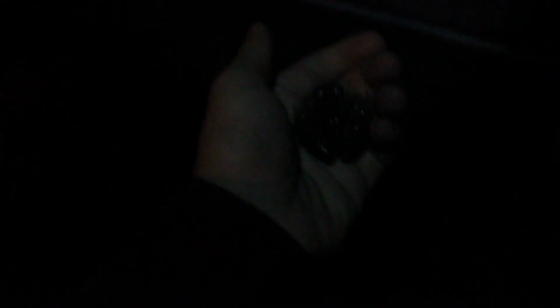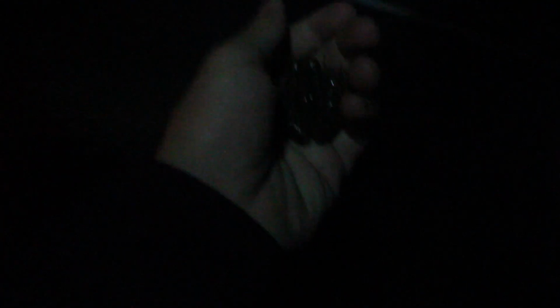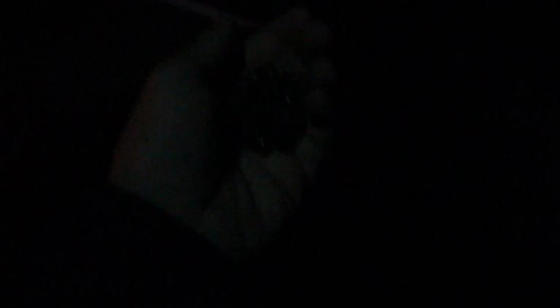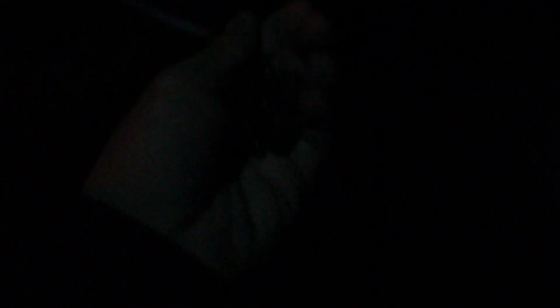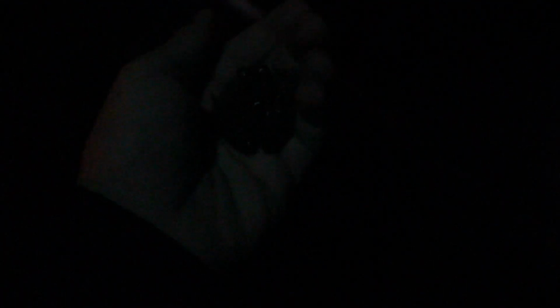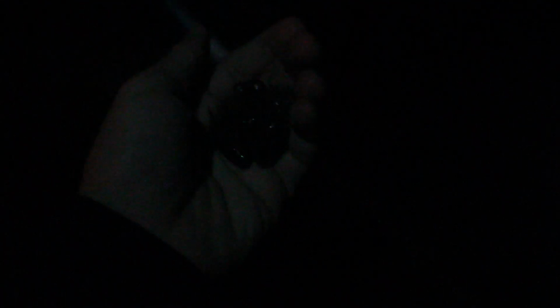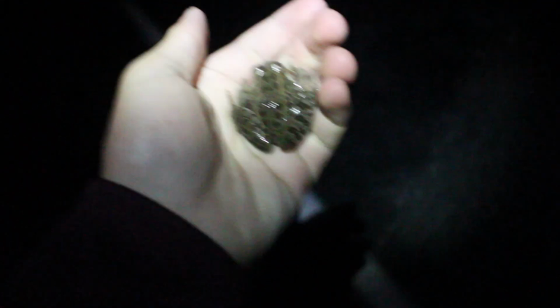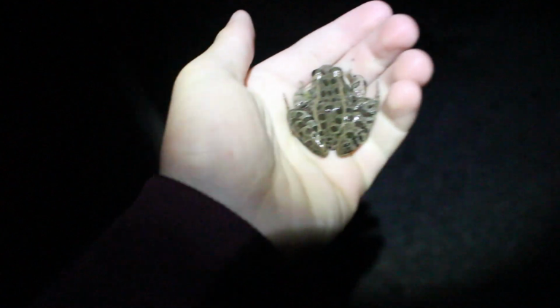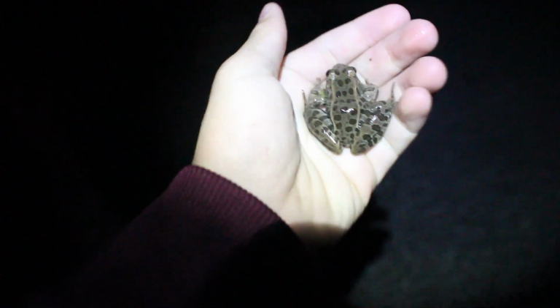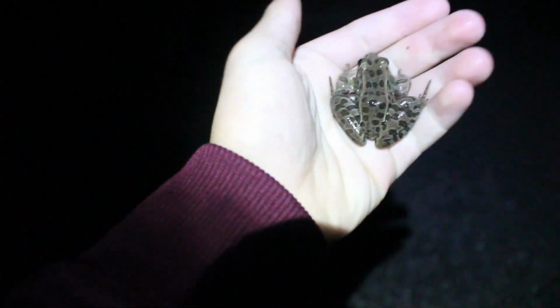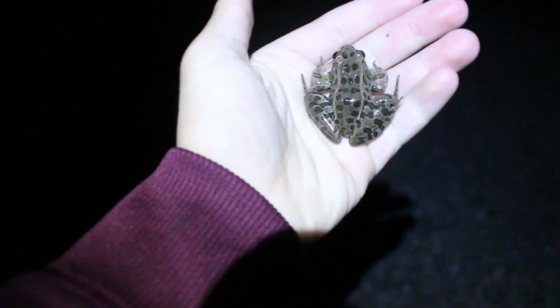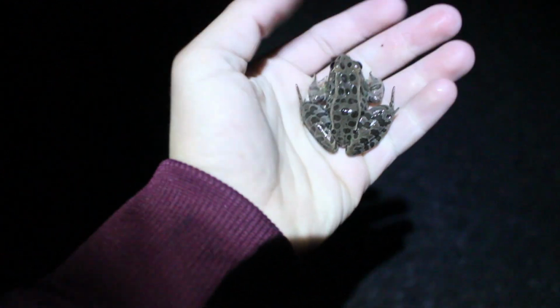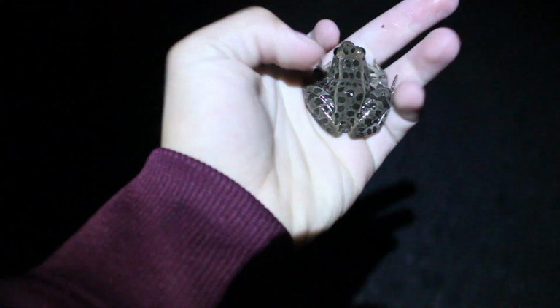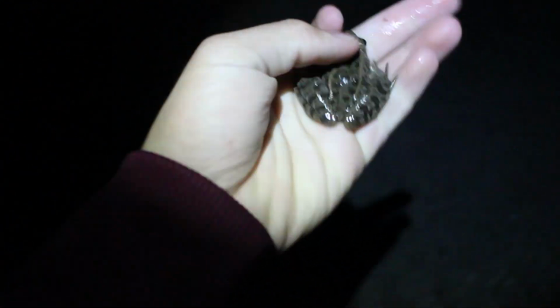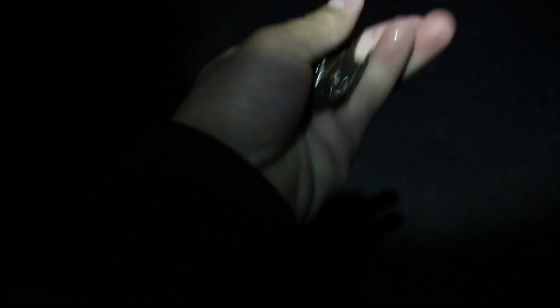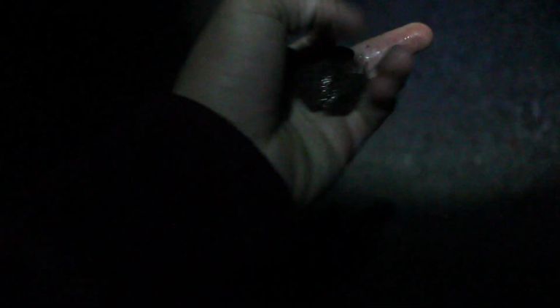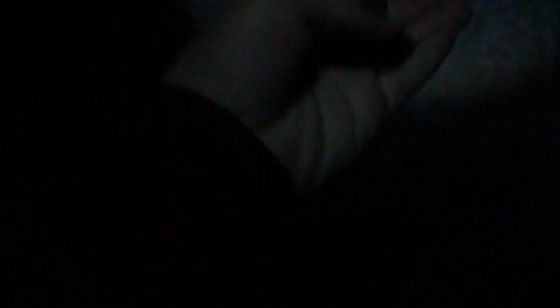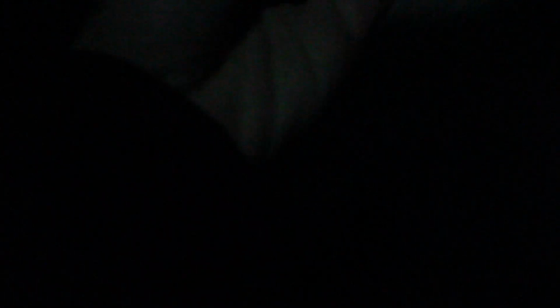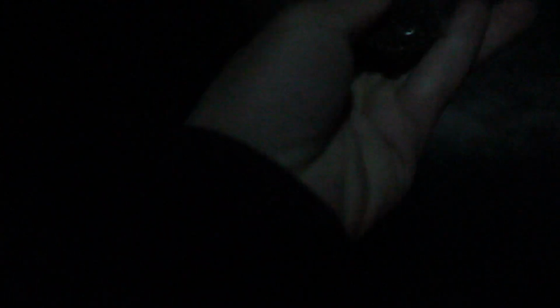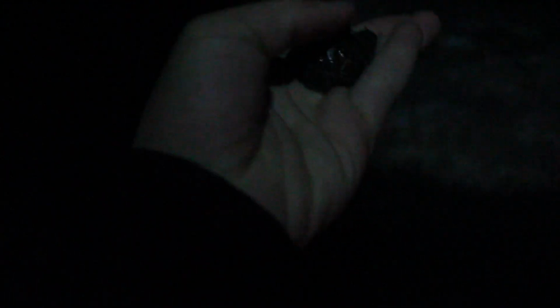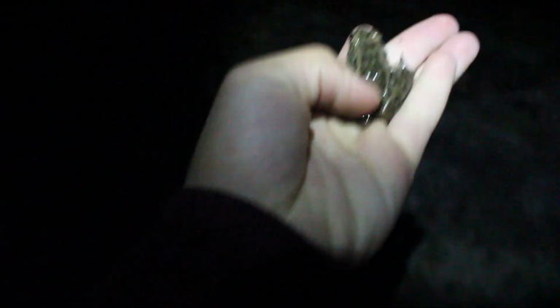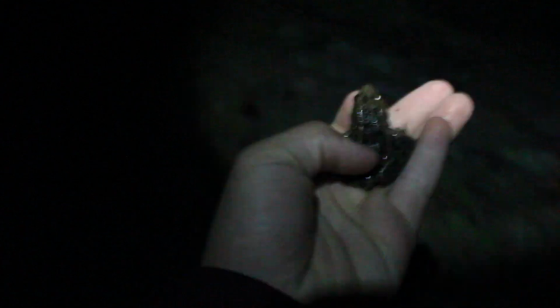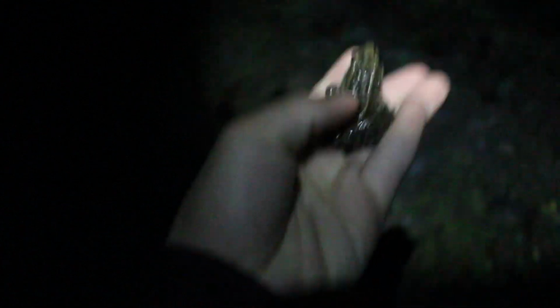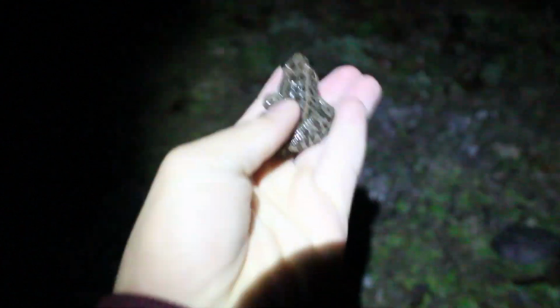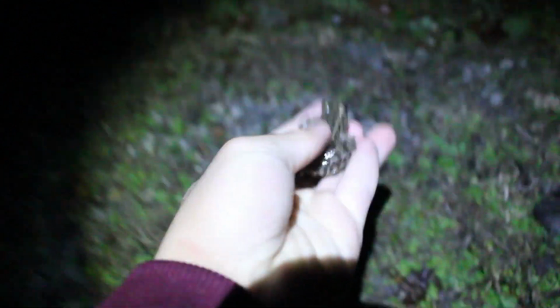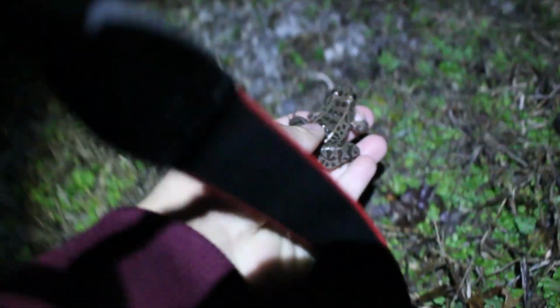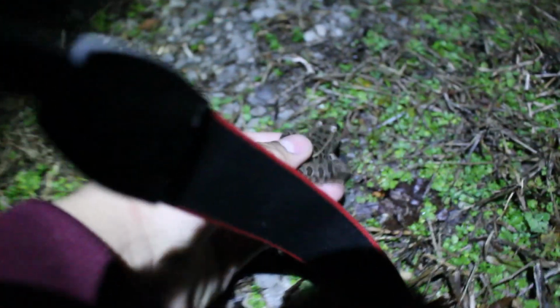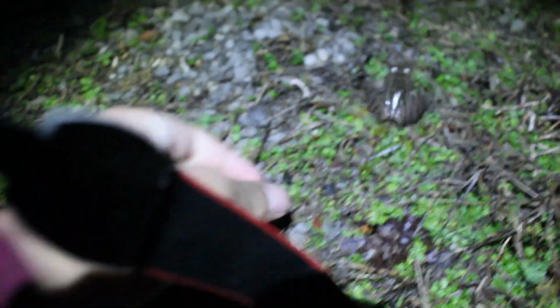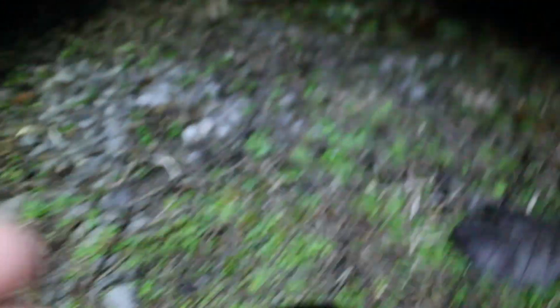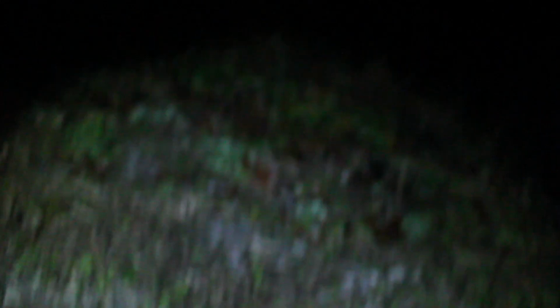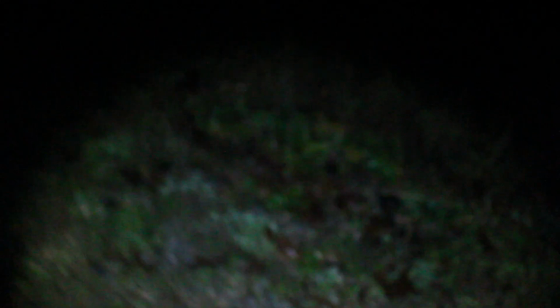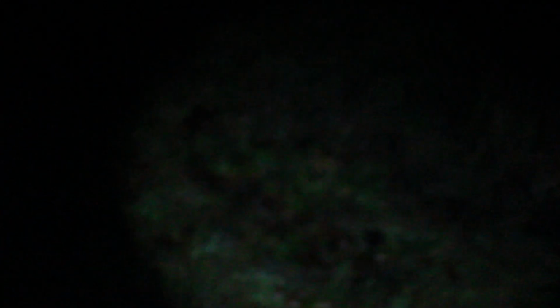Got a really pretty leopard frog here. I'm gonna let this guy go off the road. Really pretty.